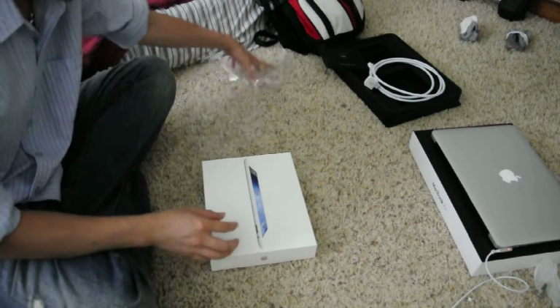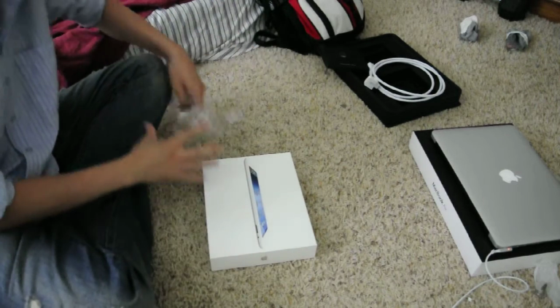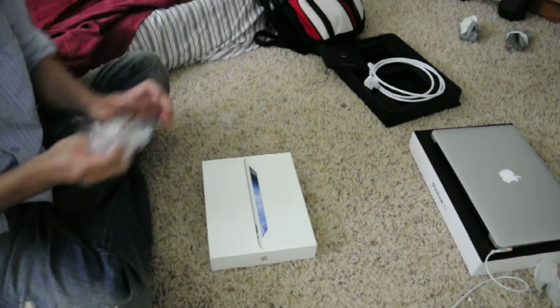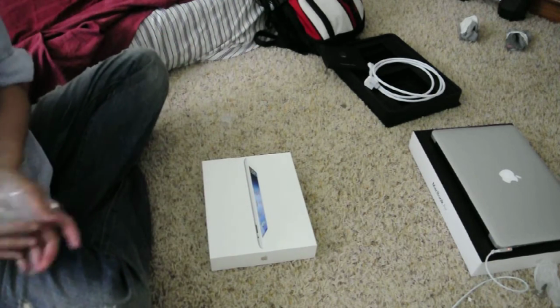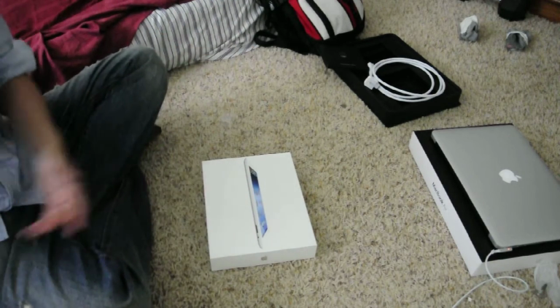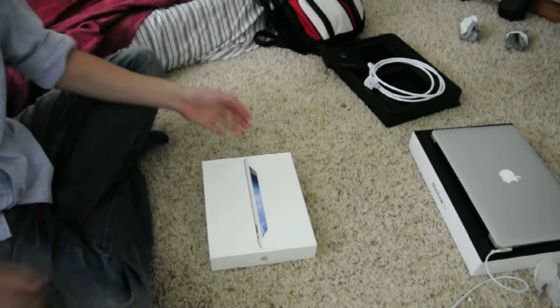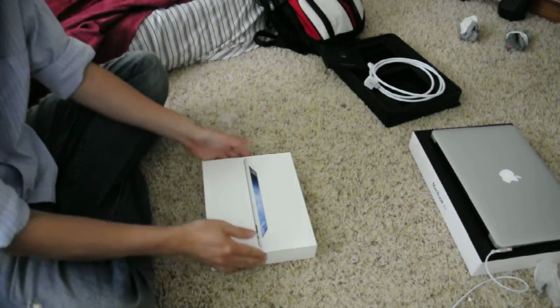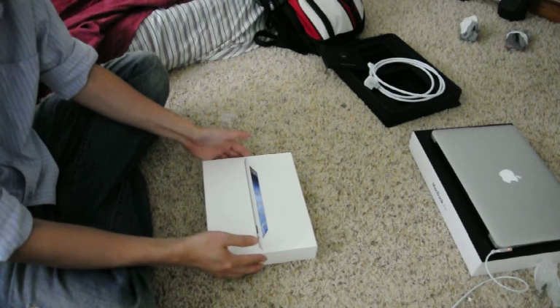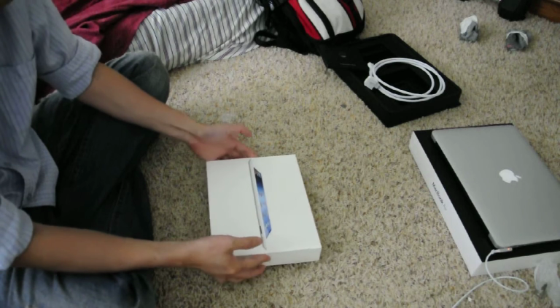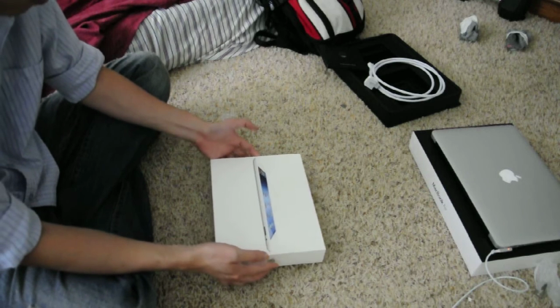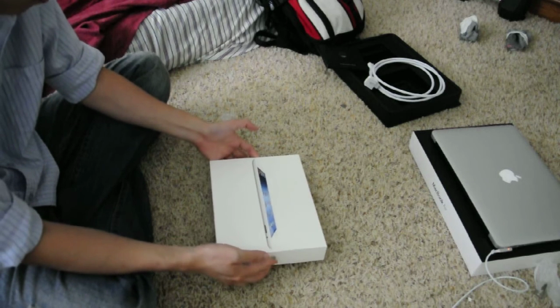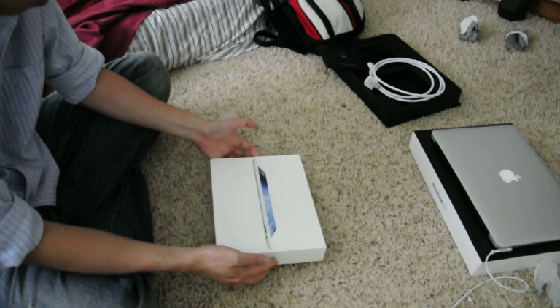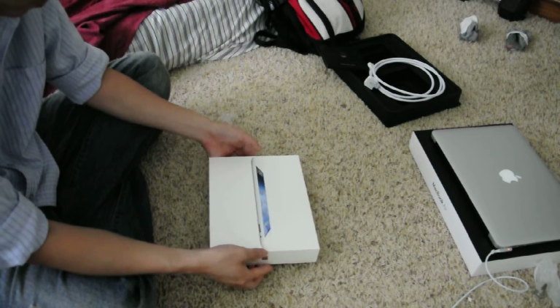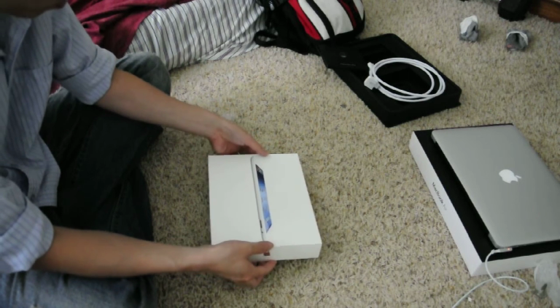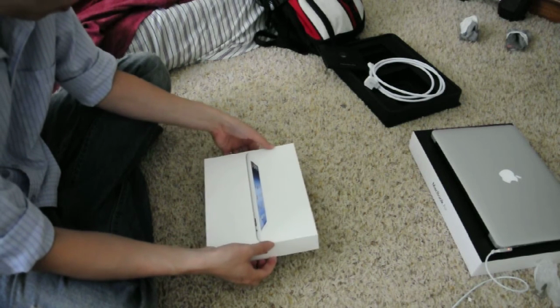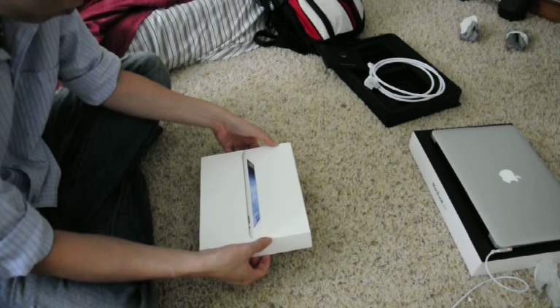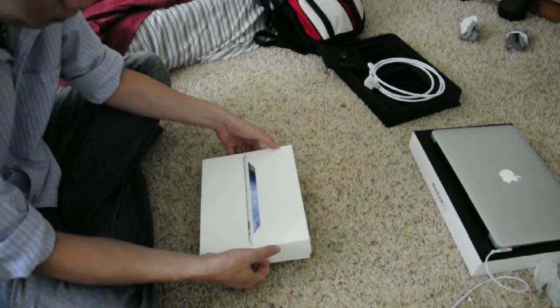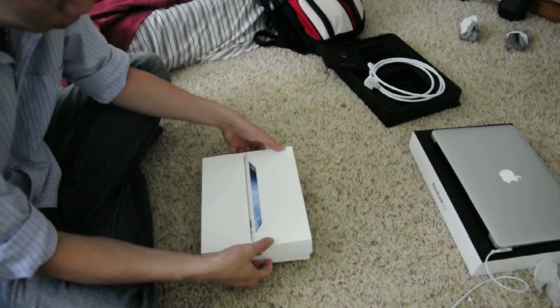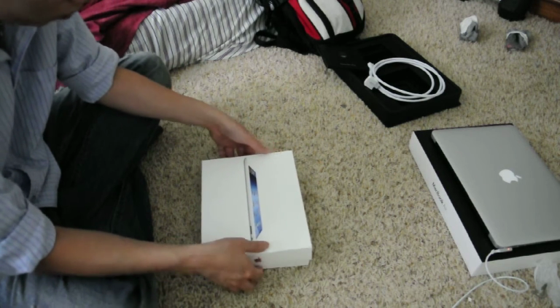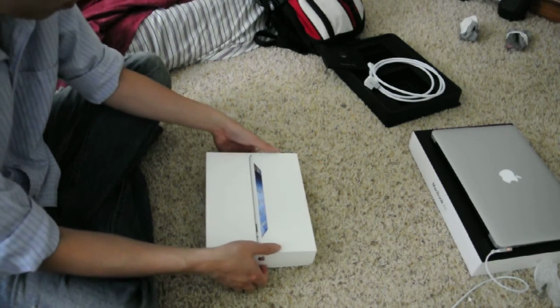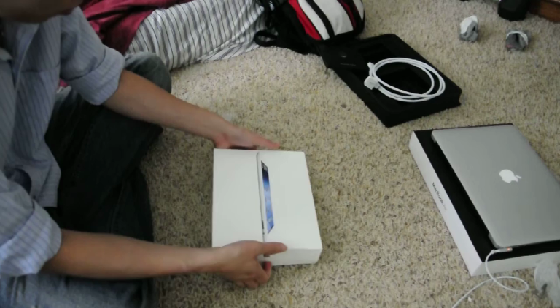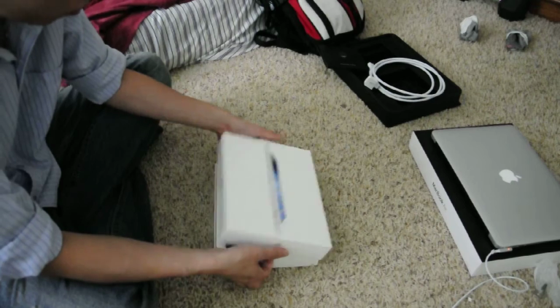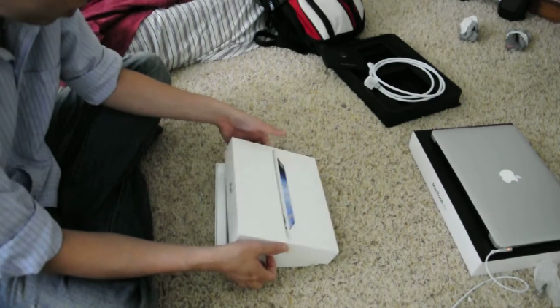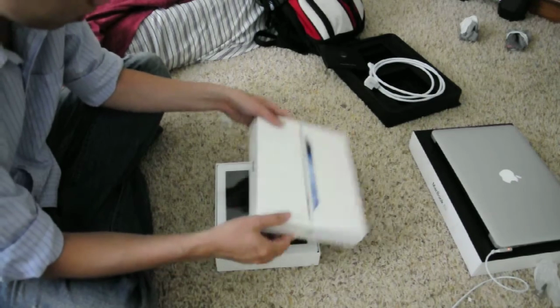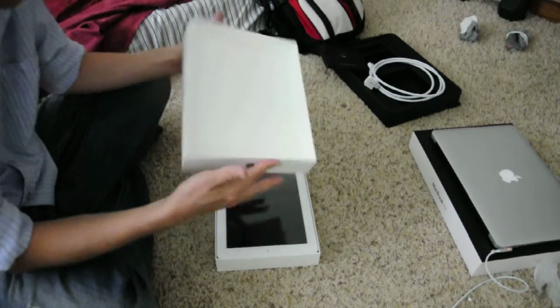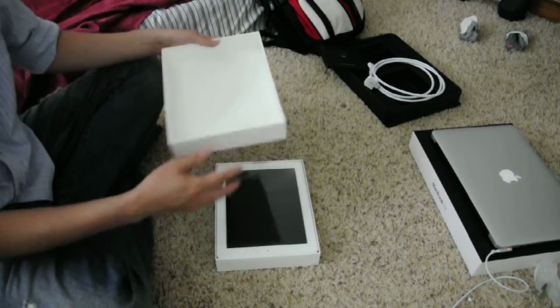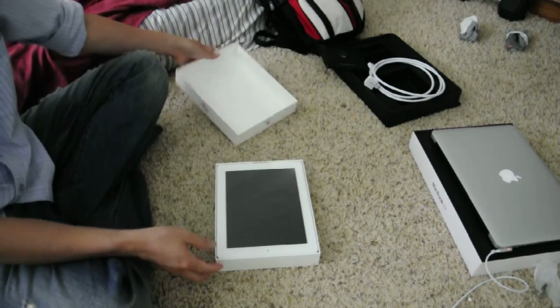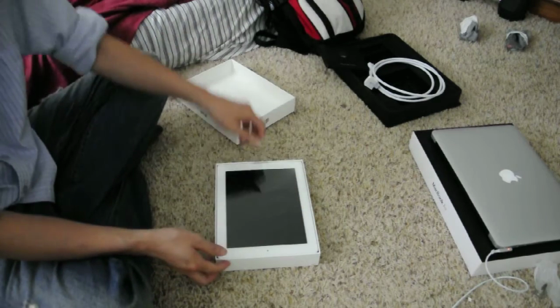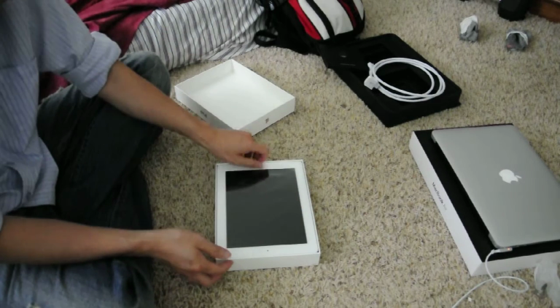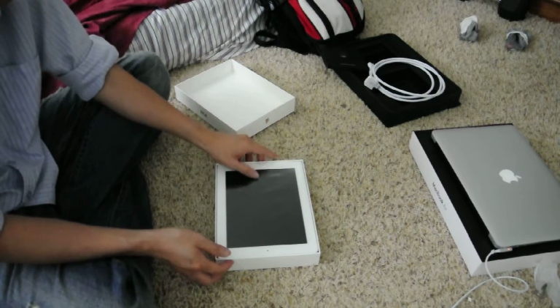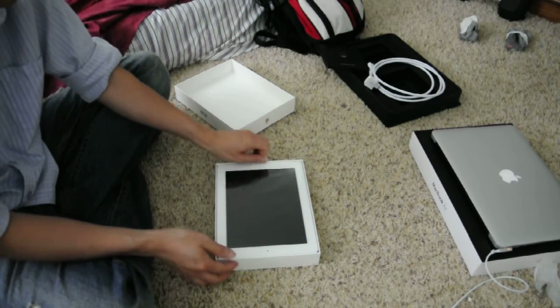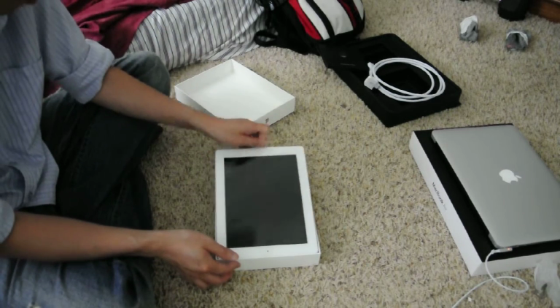This one is gonna be a little bit easier and shorter, because I don't have a password to the Wi-Fi so I can show you more of it. So here it is — iPad.